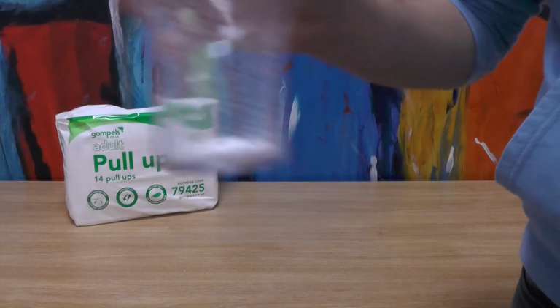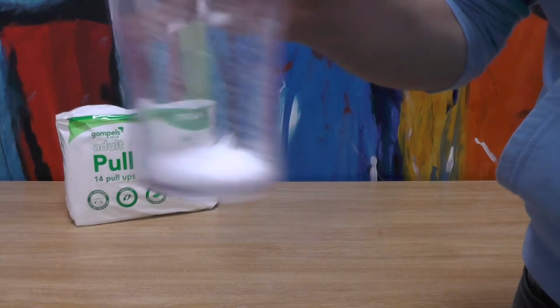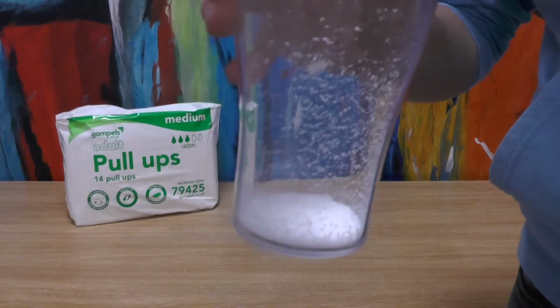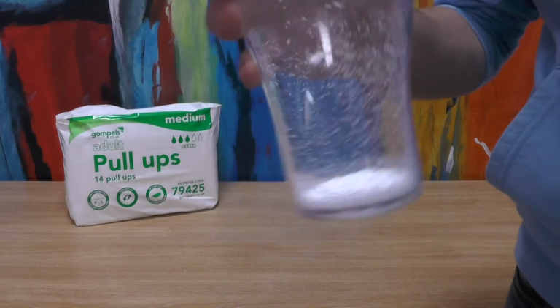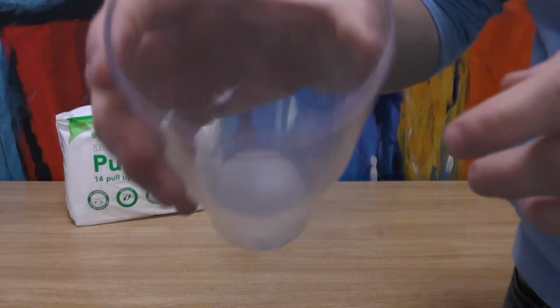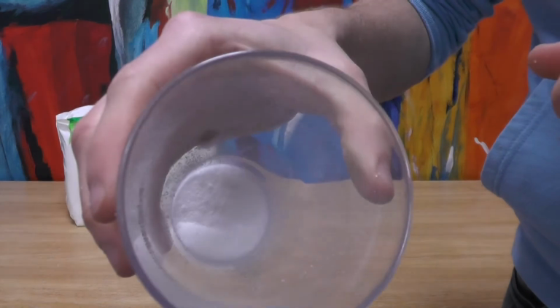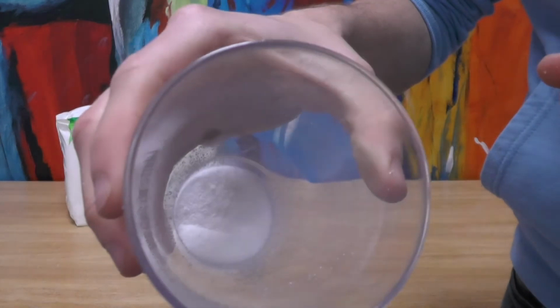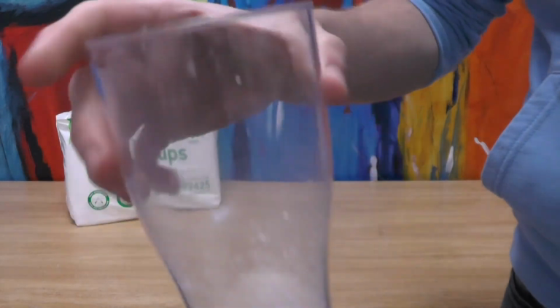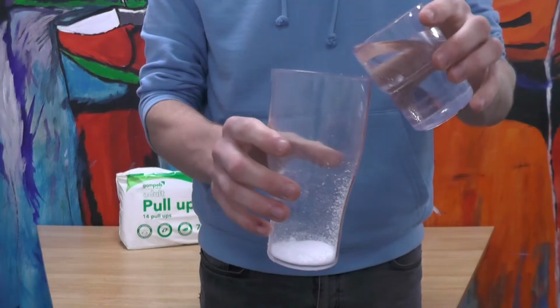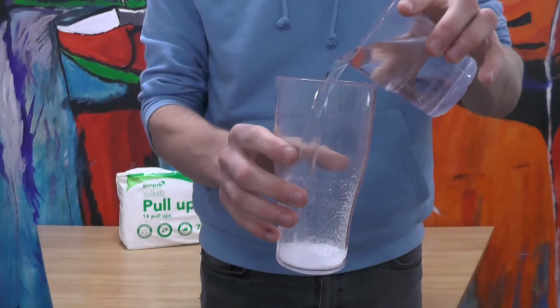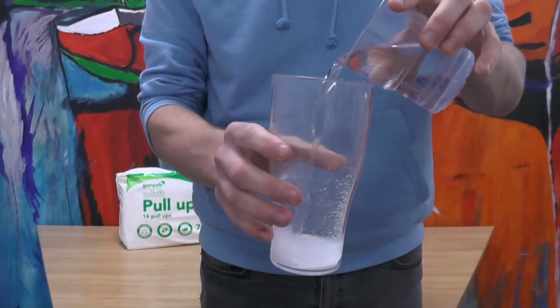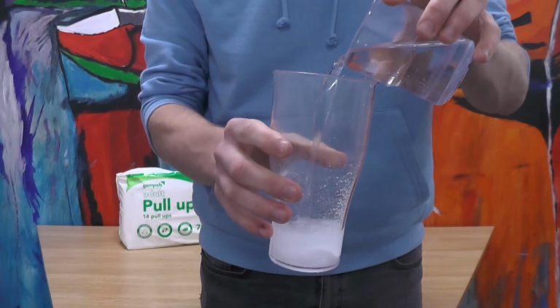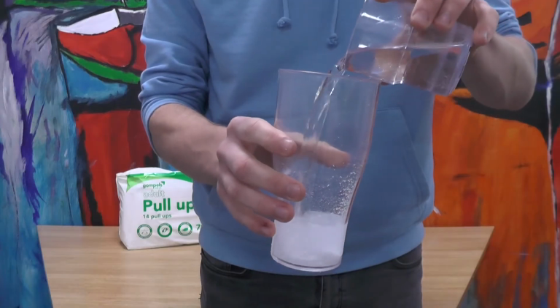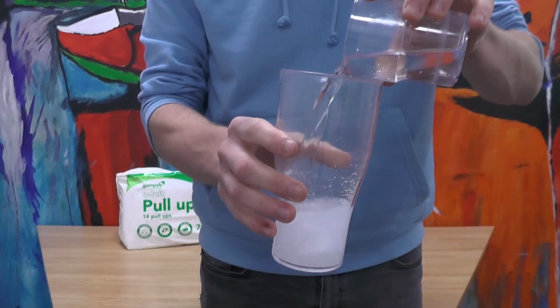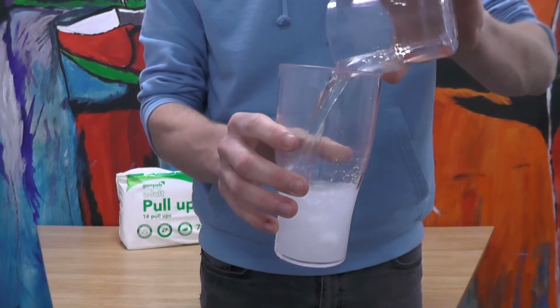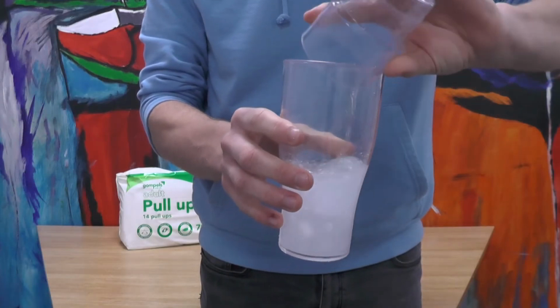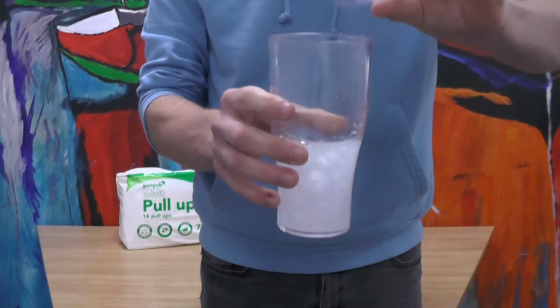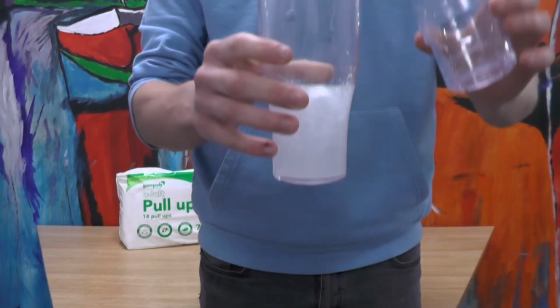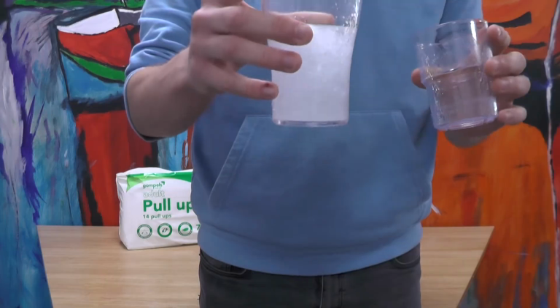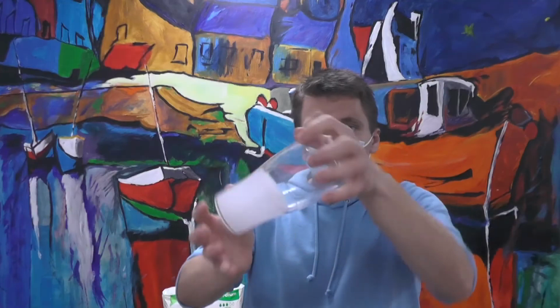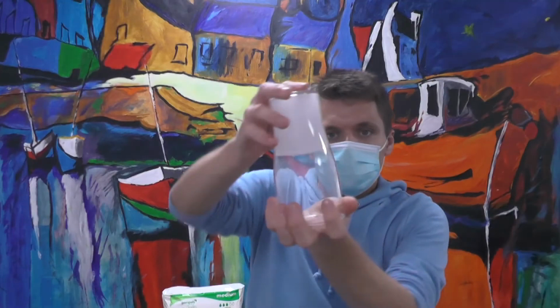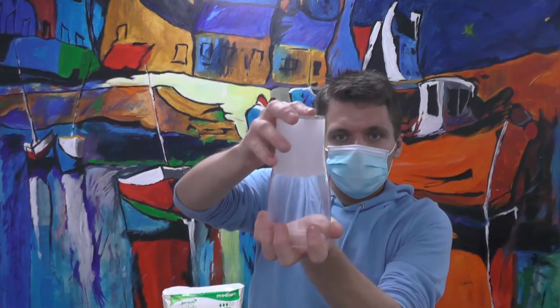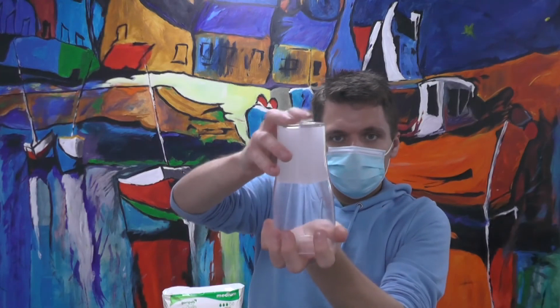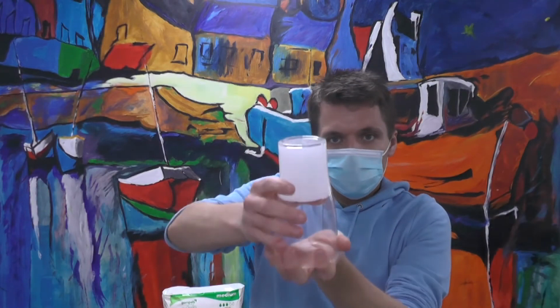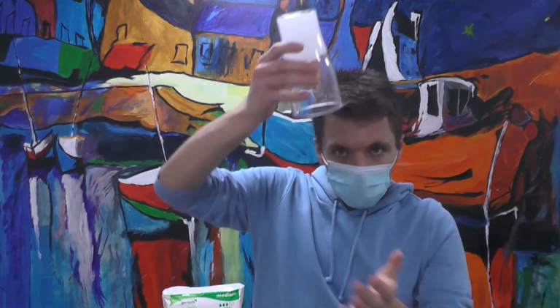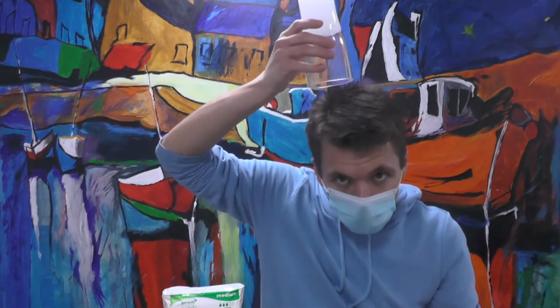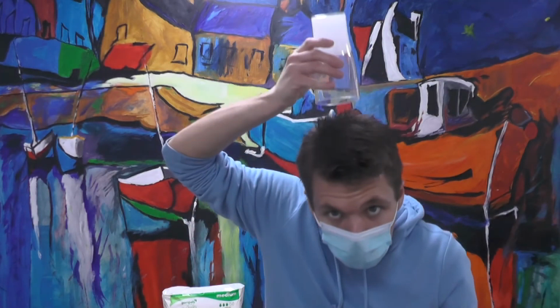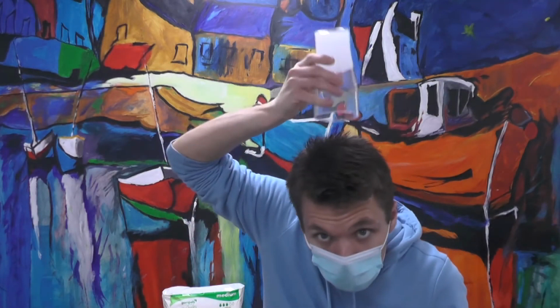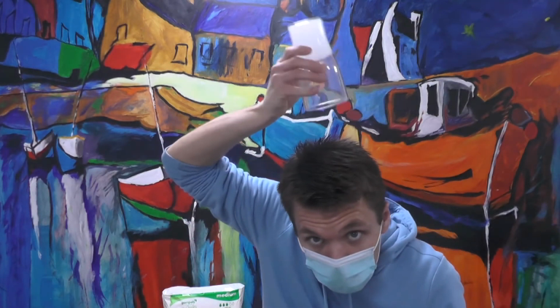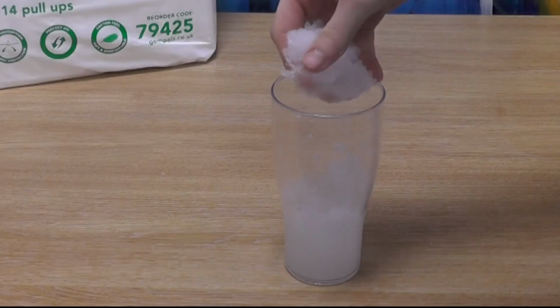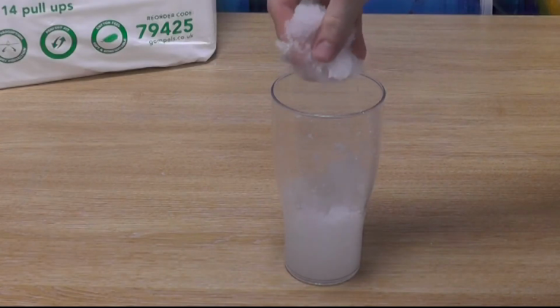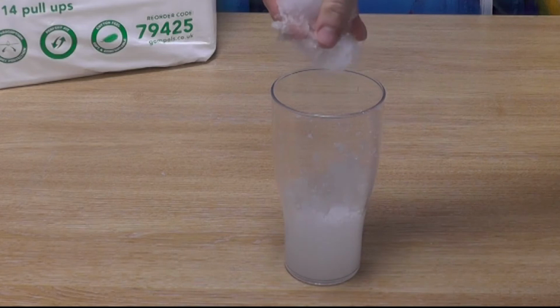These super absorbent polymers inside the pad have been intelligently engineered to form a thick gel when they come into contact with liquids. This makes the polymers bond and absorb liquids, while neutralising any foul odours and smells.